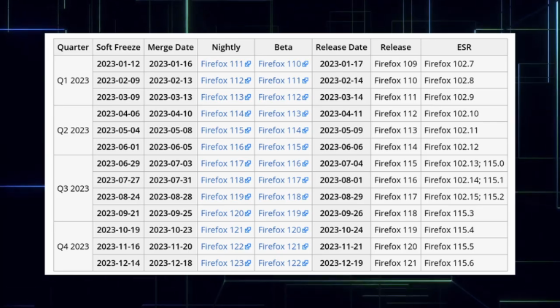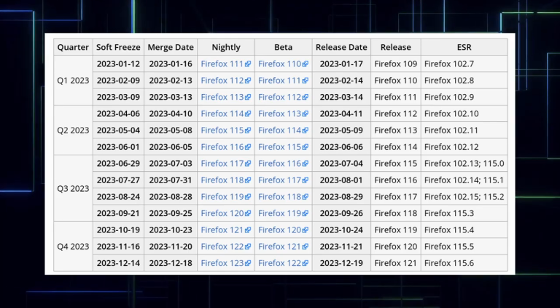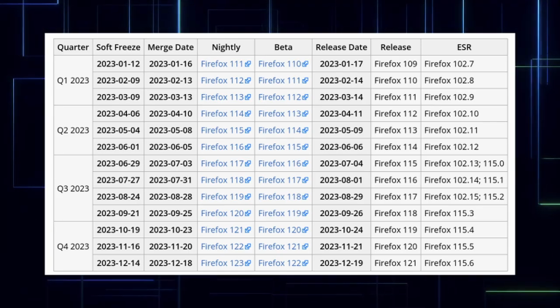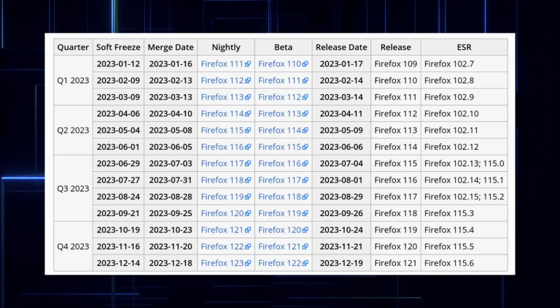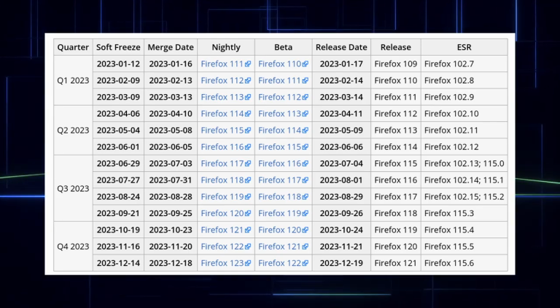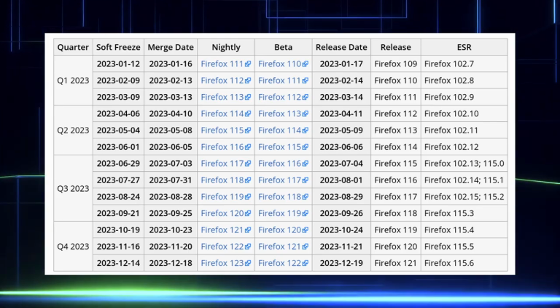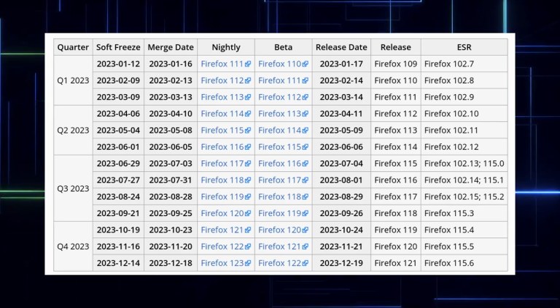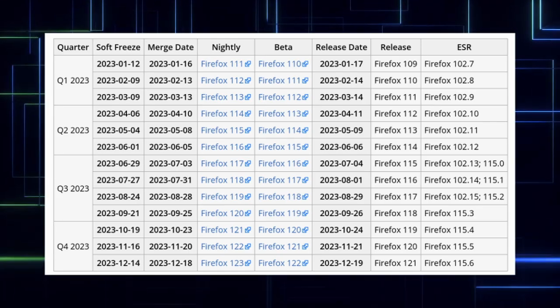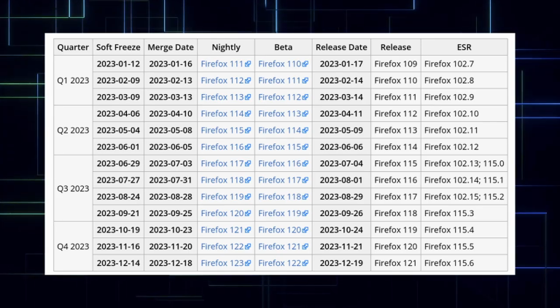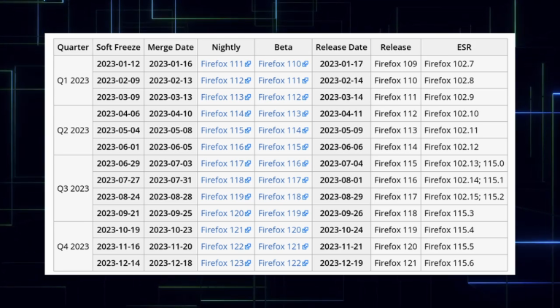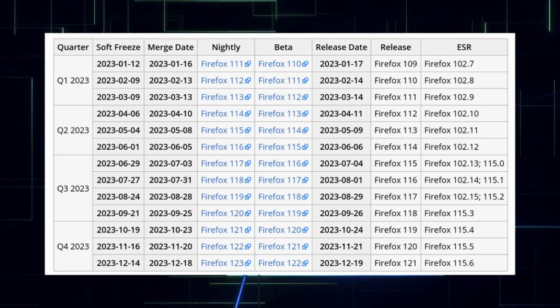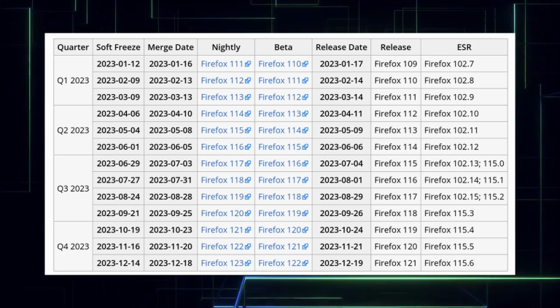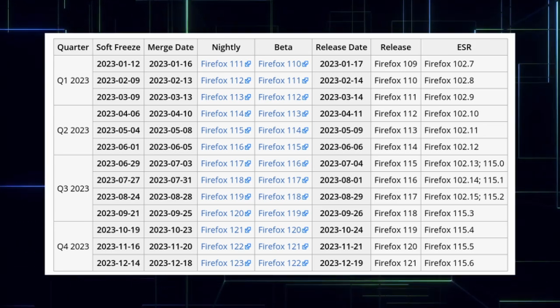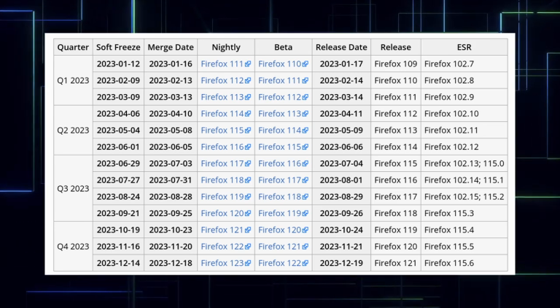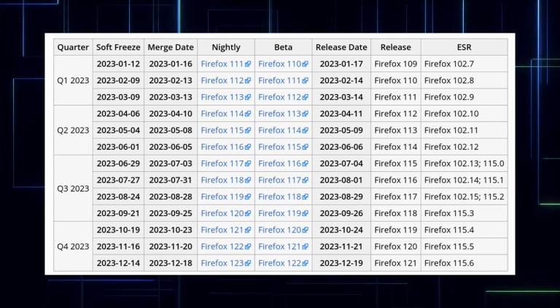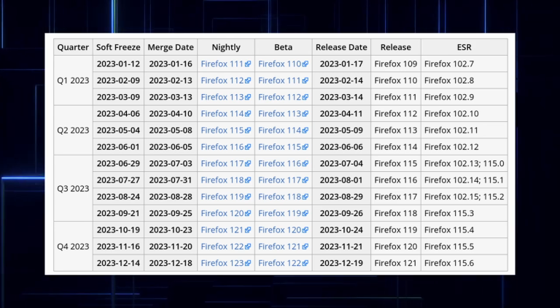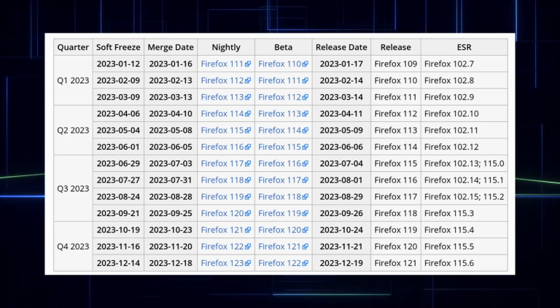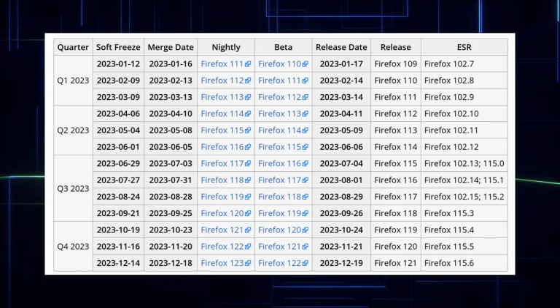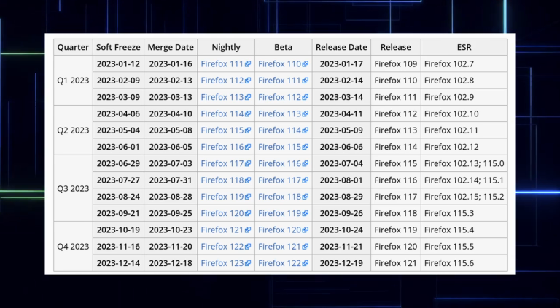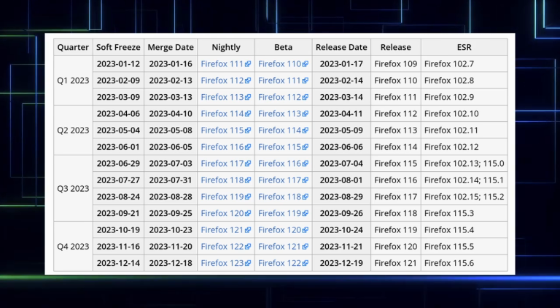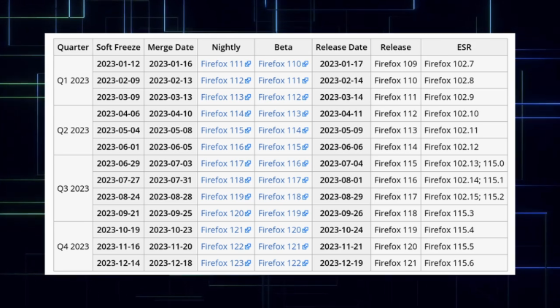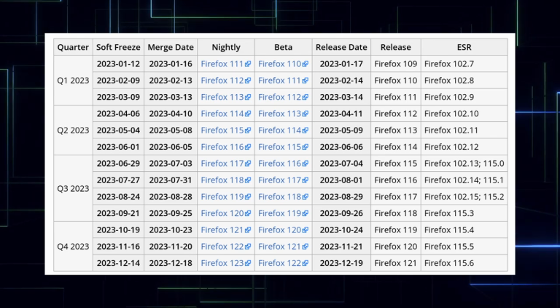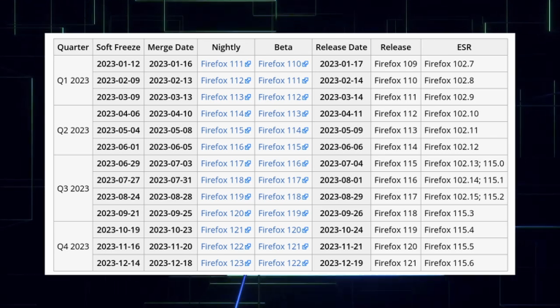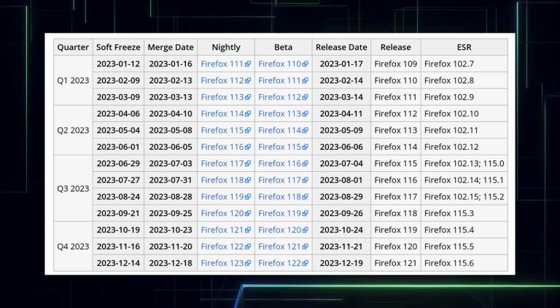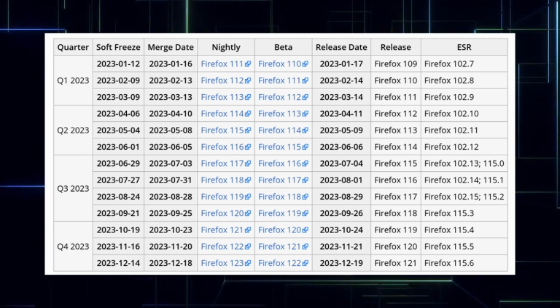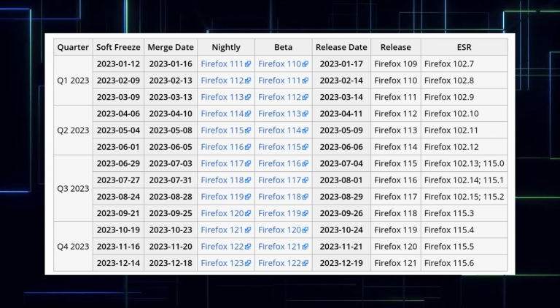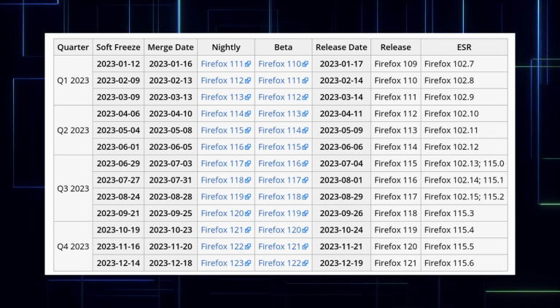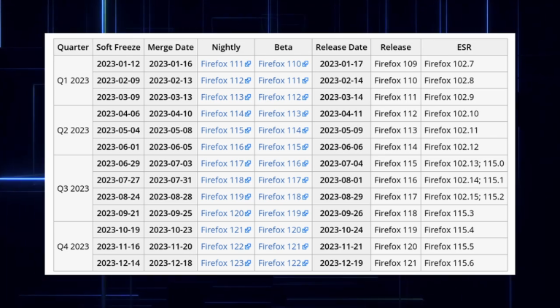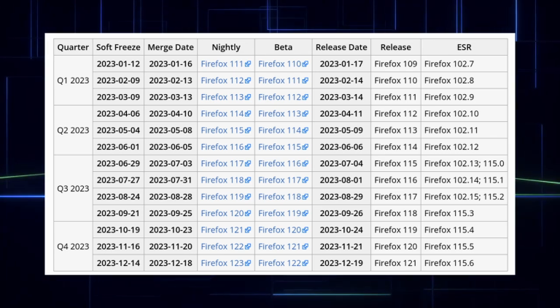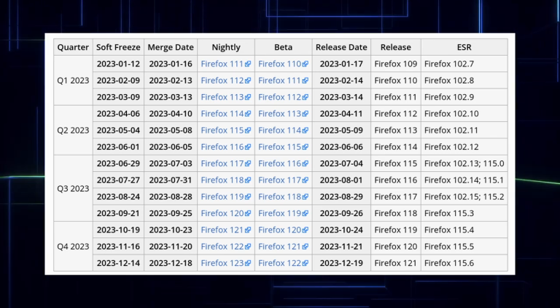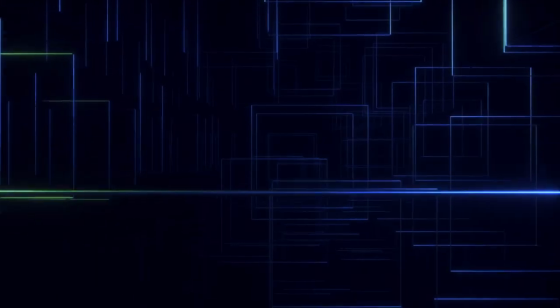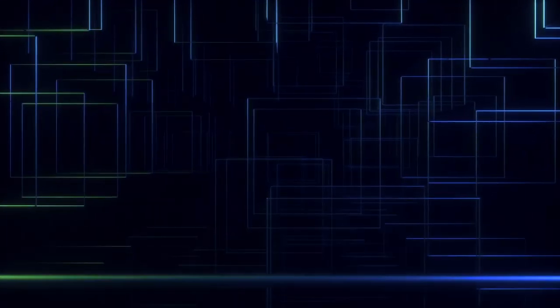Even though we actually release monthly versions like 103, 104, 105, etc., we don't advertise them as much and we keep them in the beta channel.